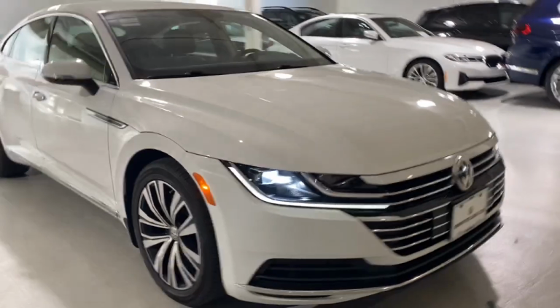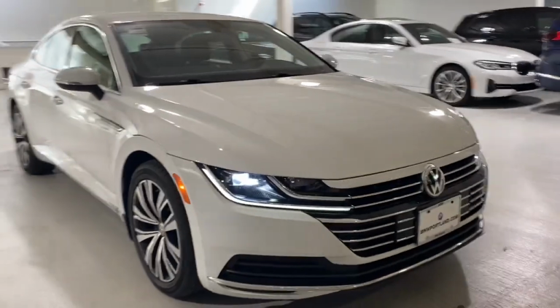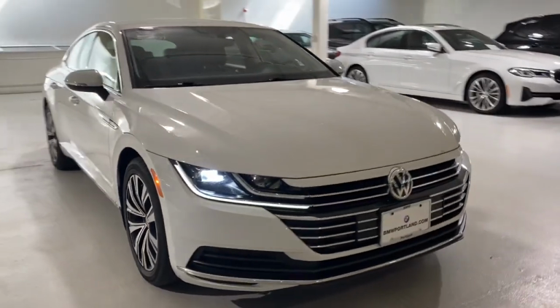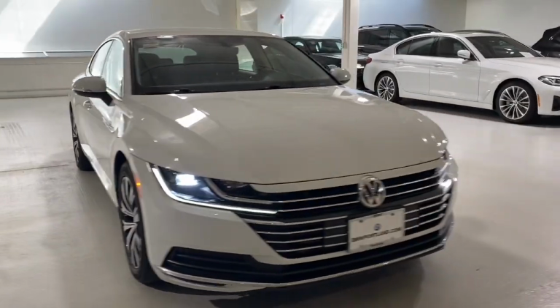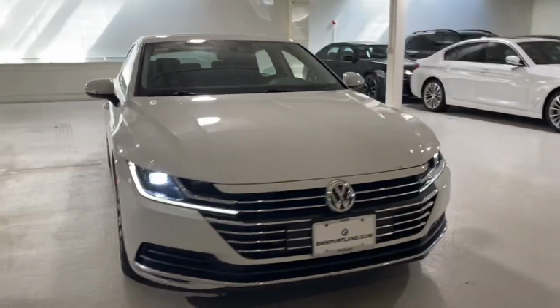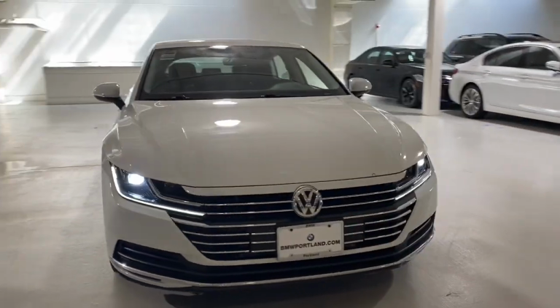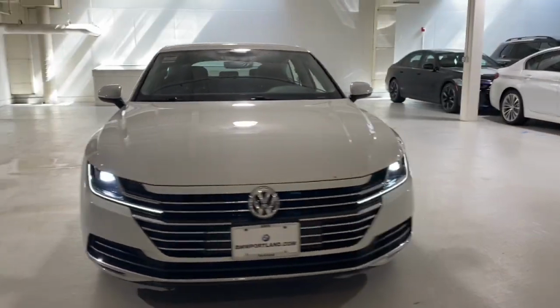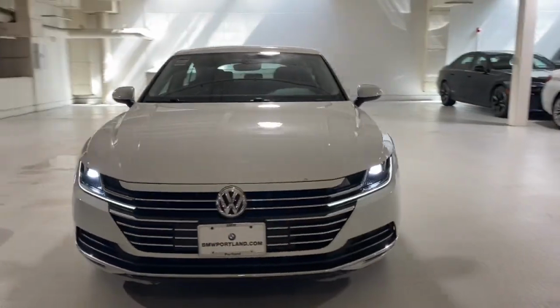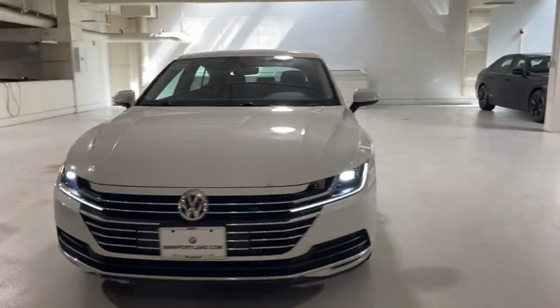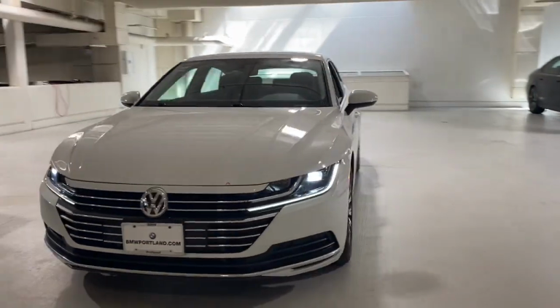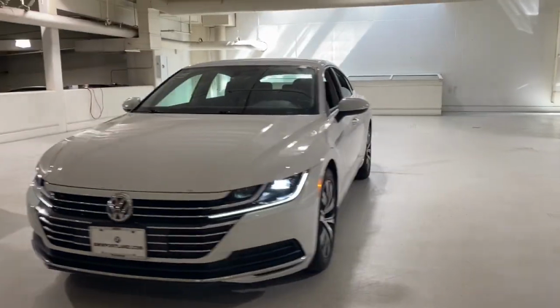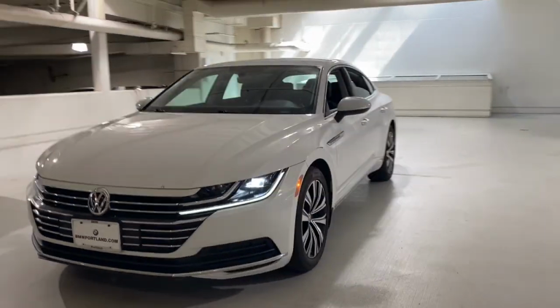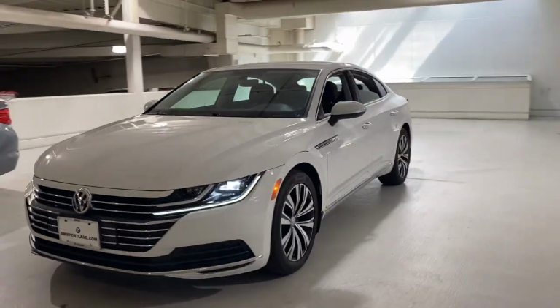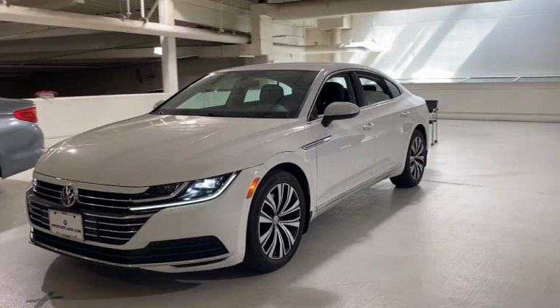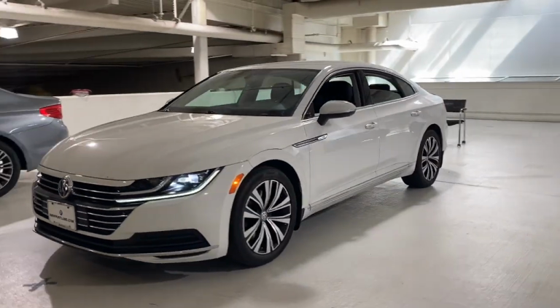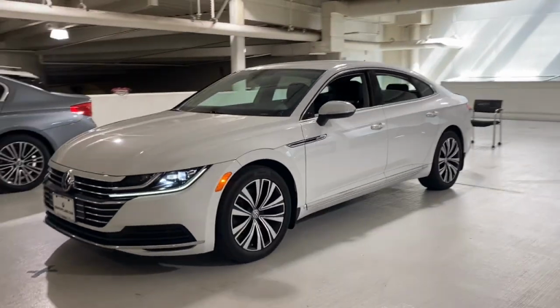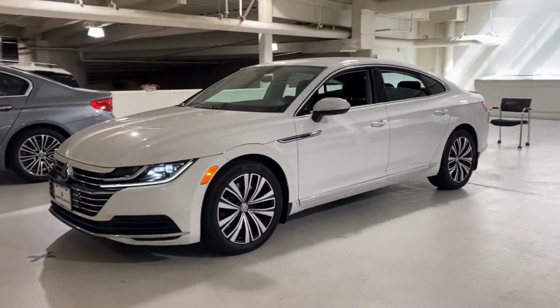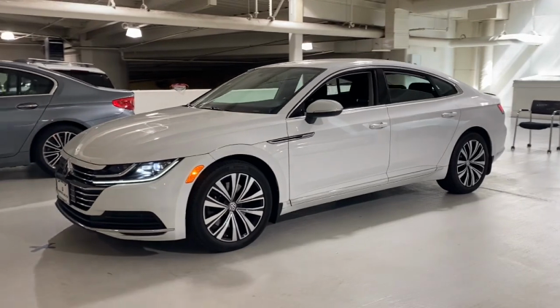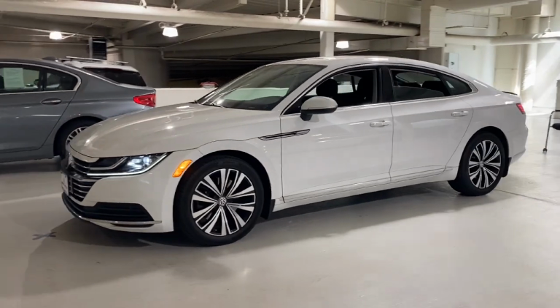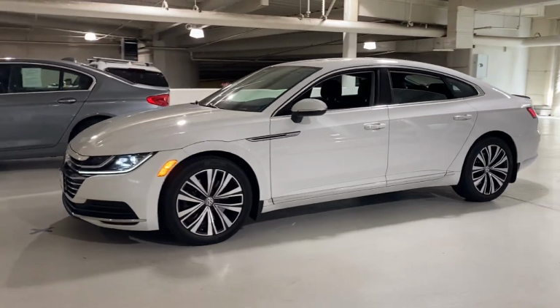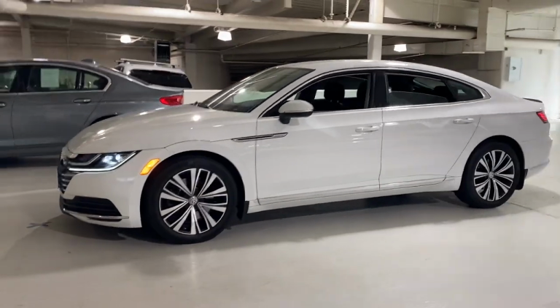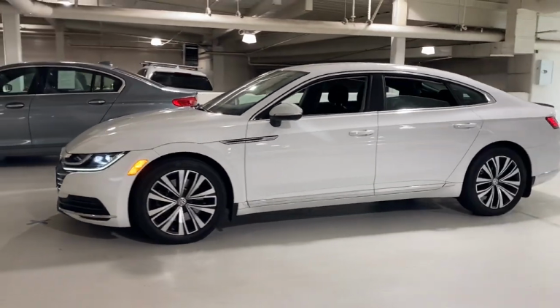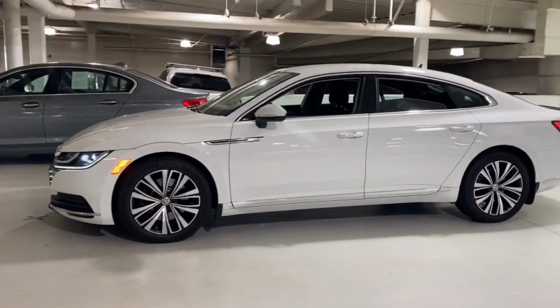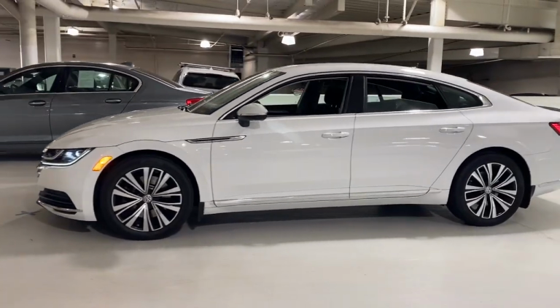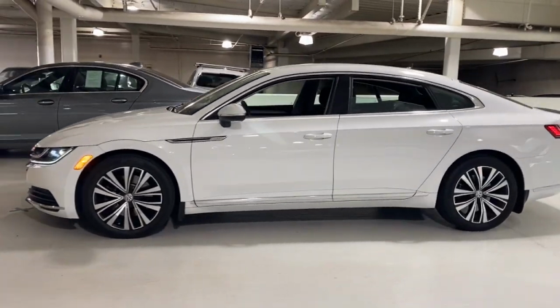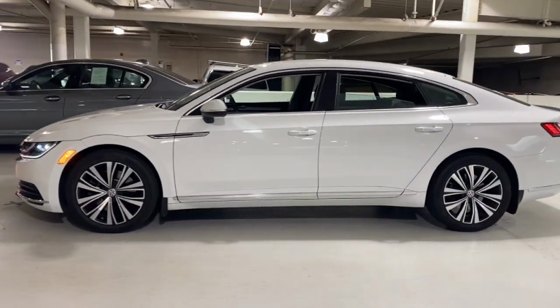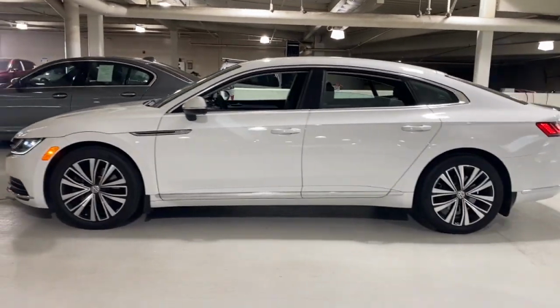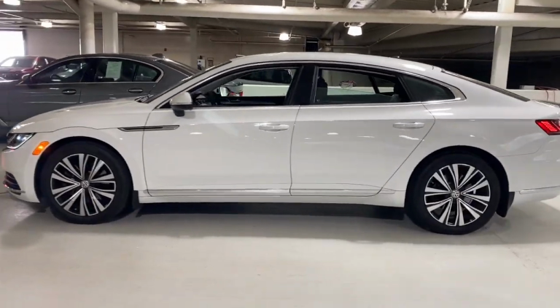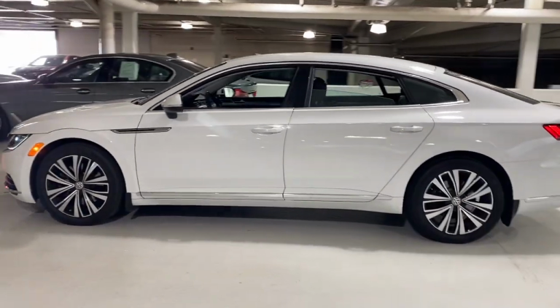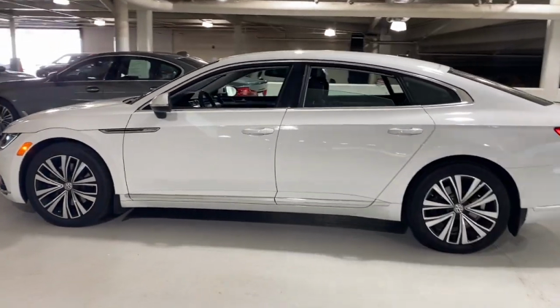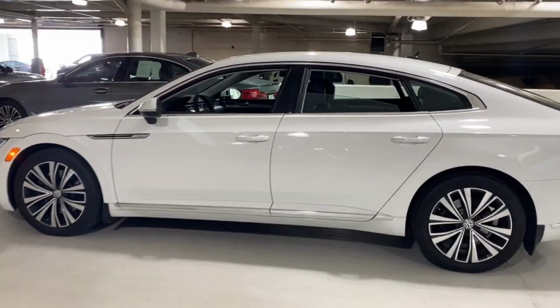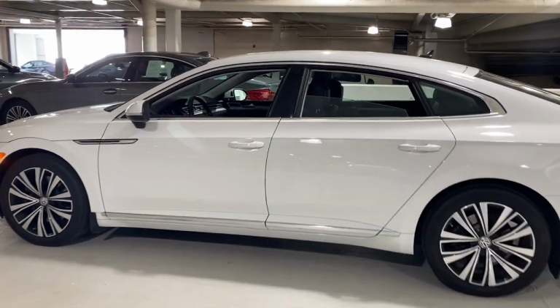Take a moment to check out the 2020 Volkswagen Arteon. With less than 15,000 miles on the odometer, this vehicle provides excellent value.